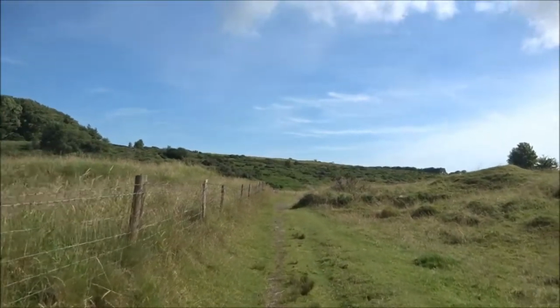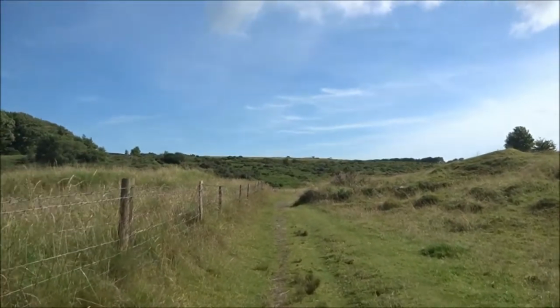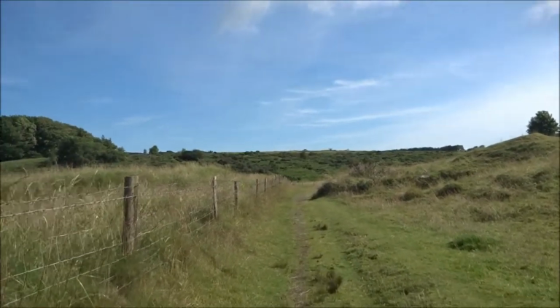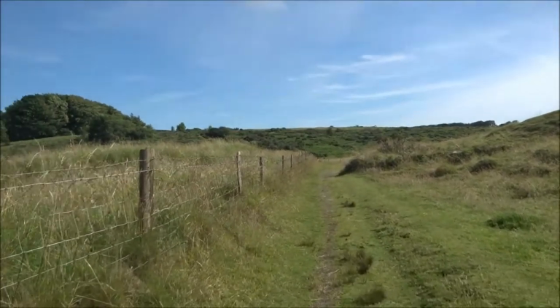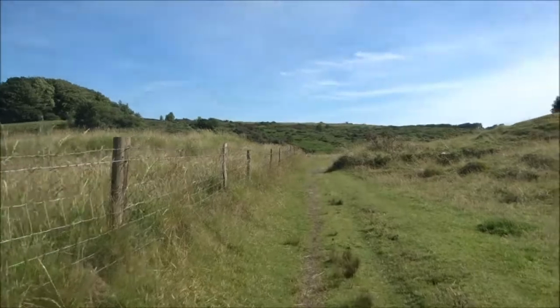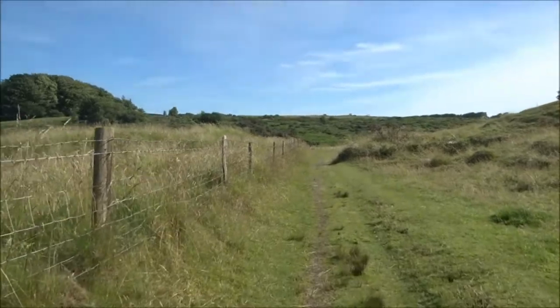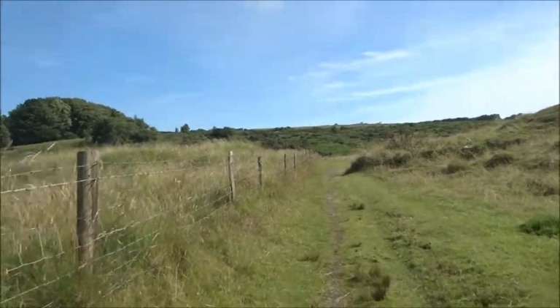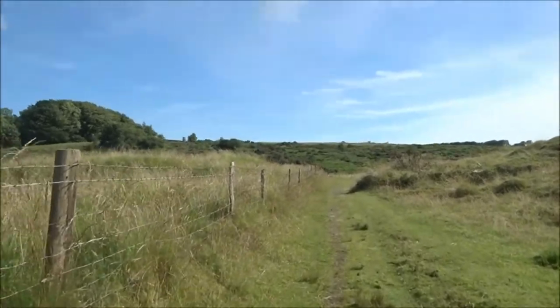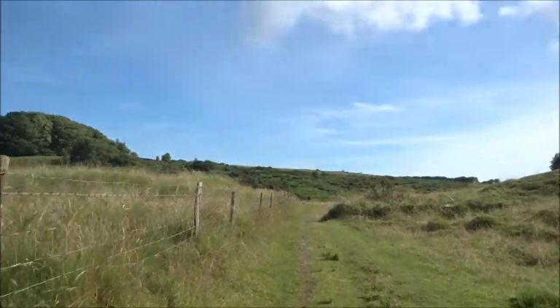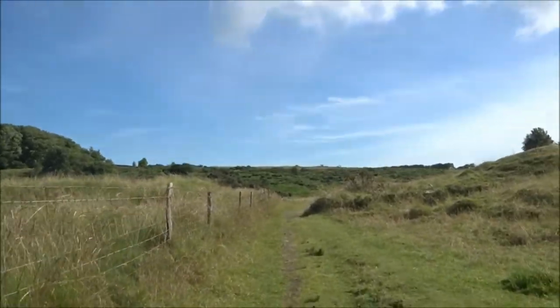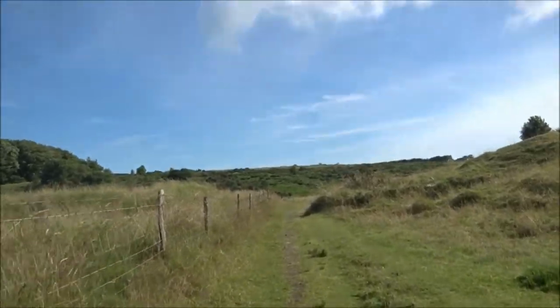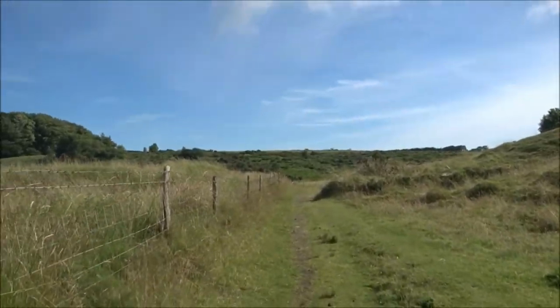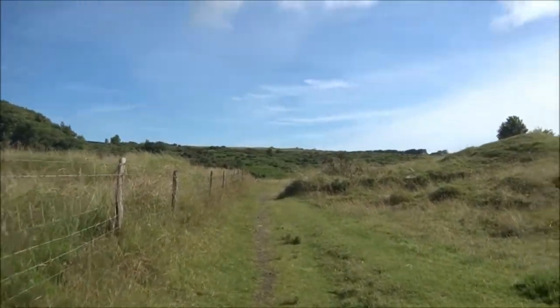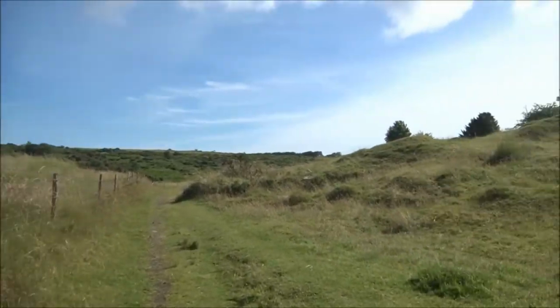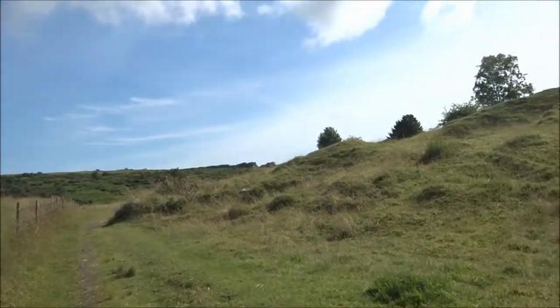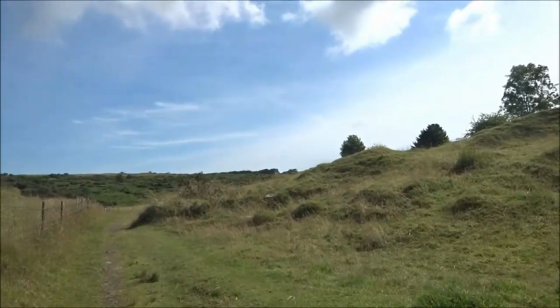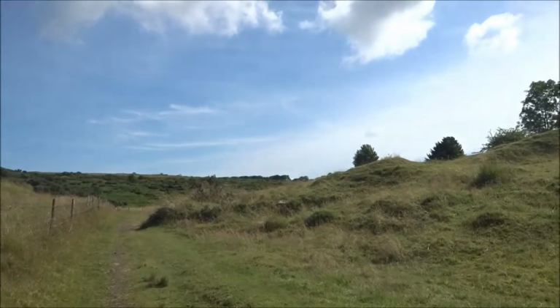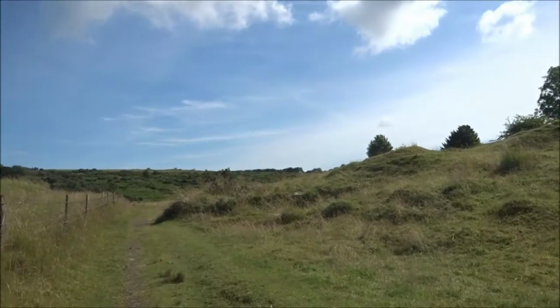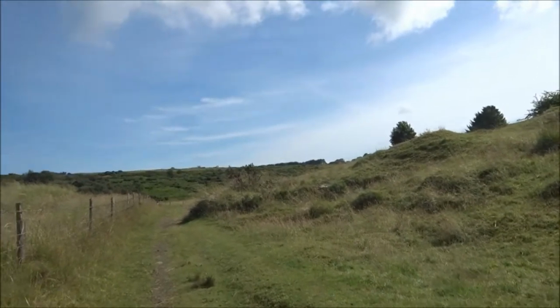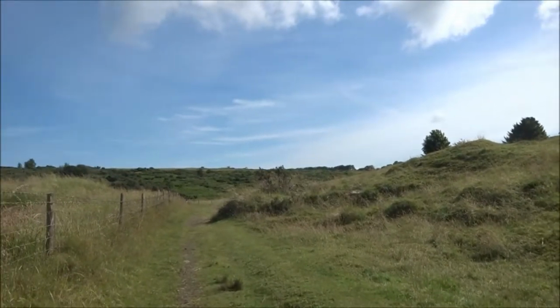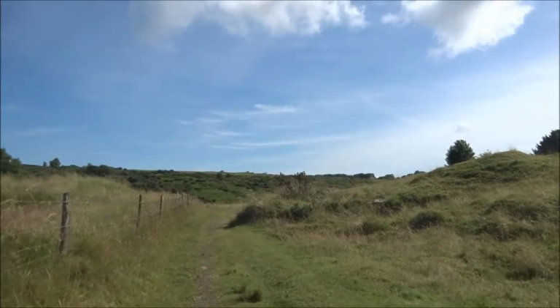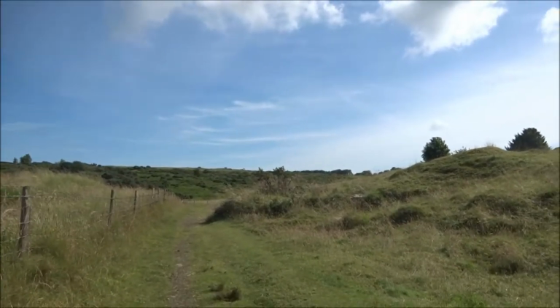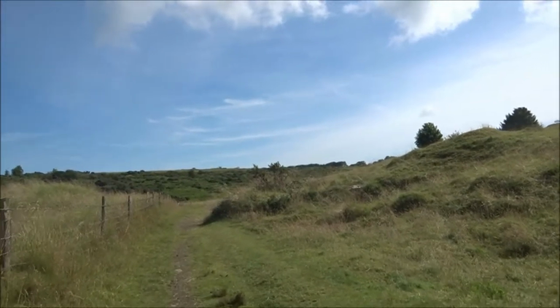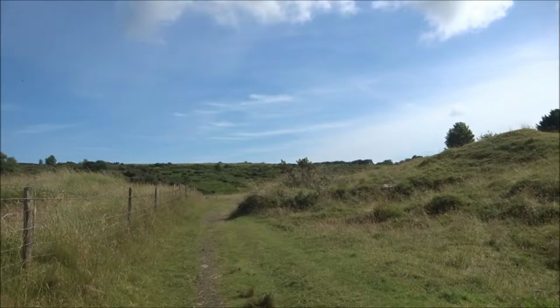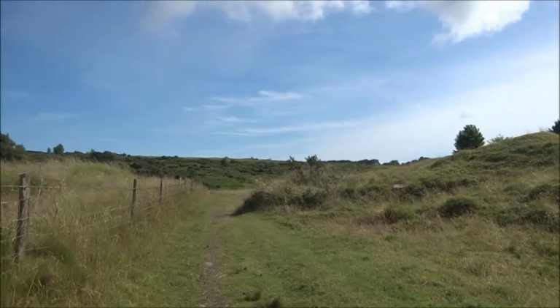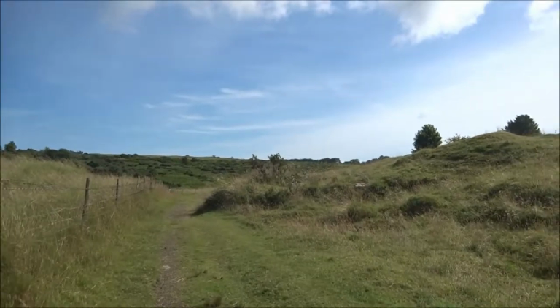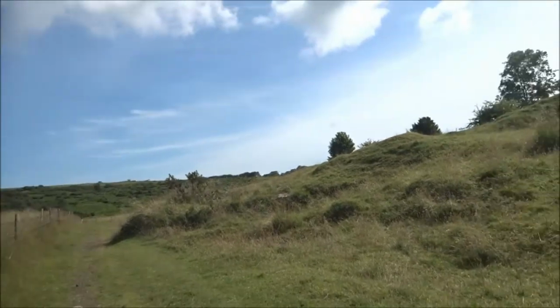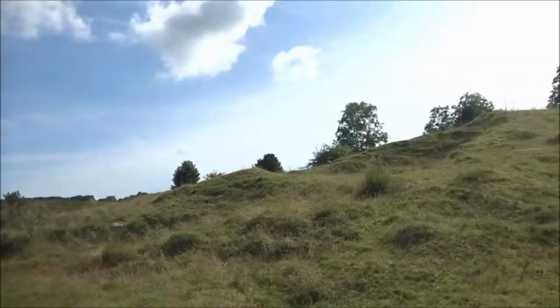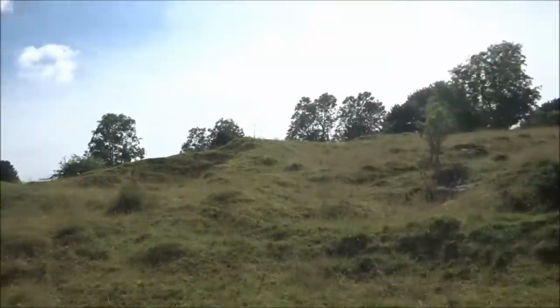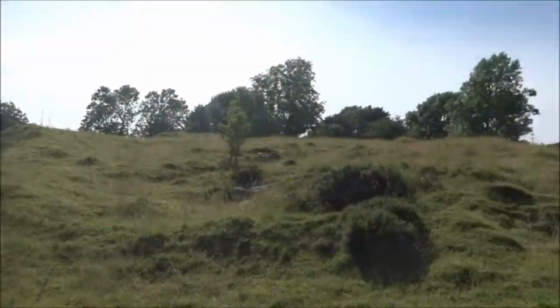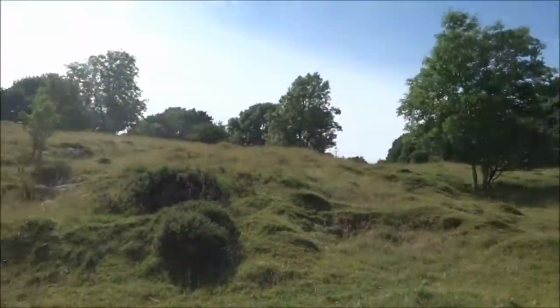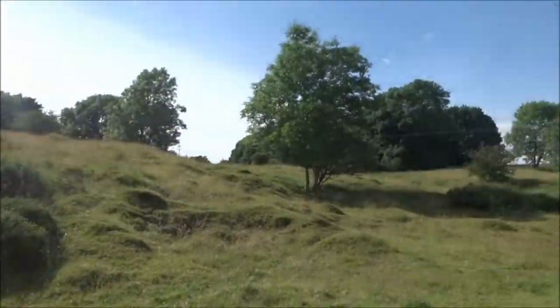This is just my walk home, really, on a very pleasant summer's day — the 14th of July 2016.